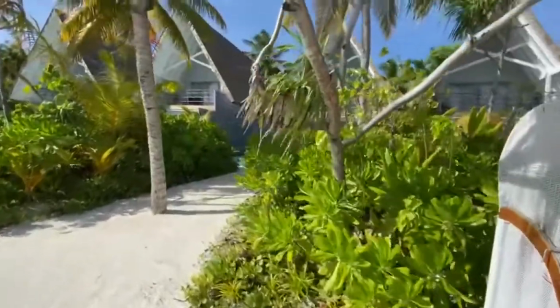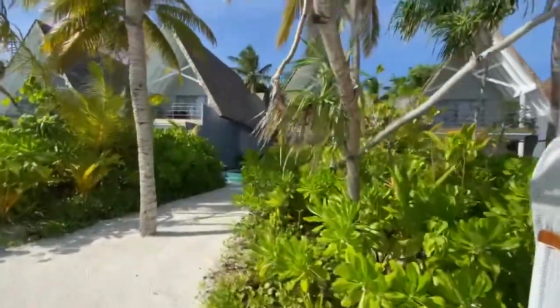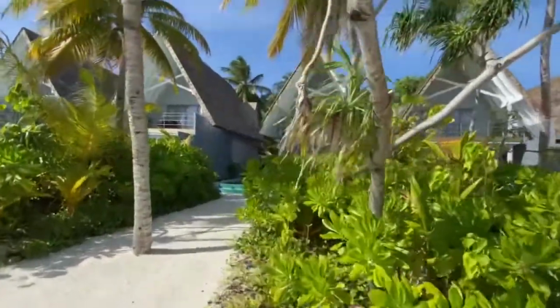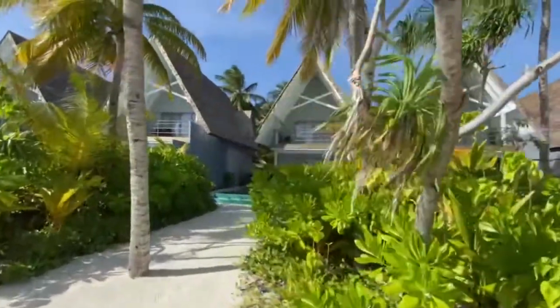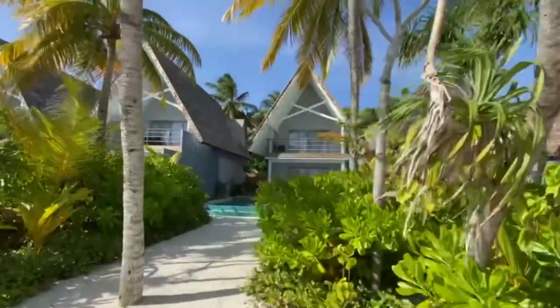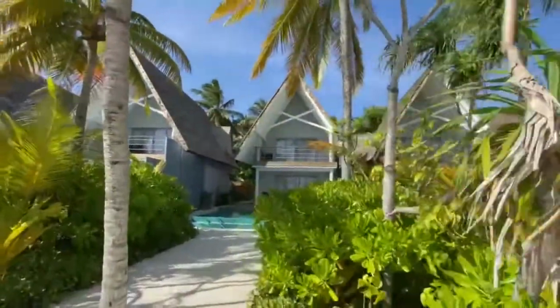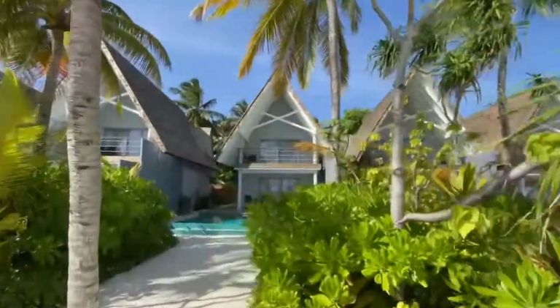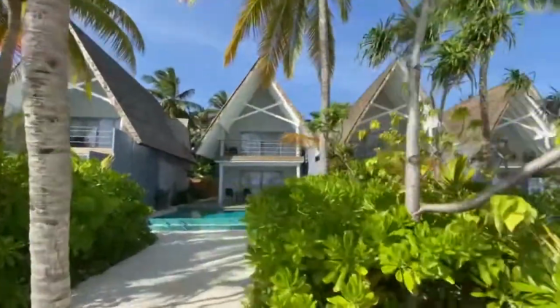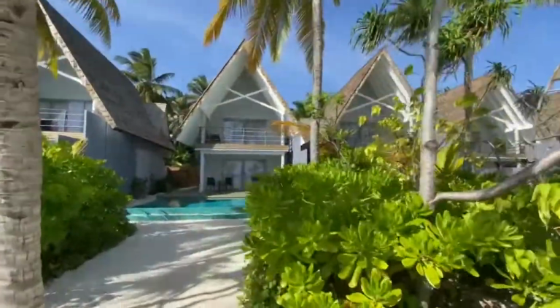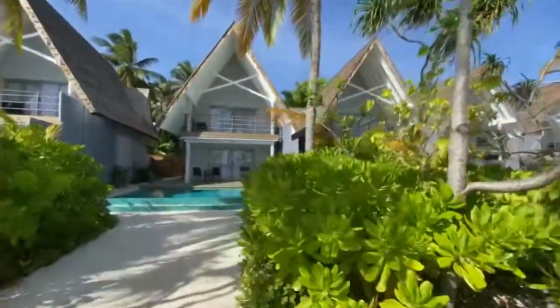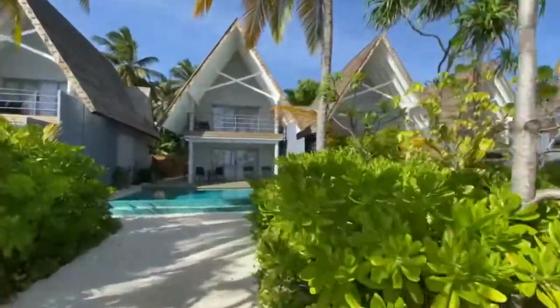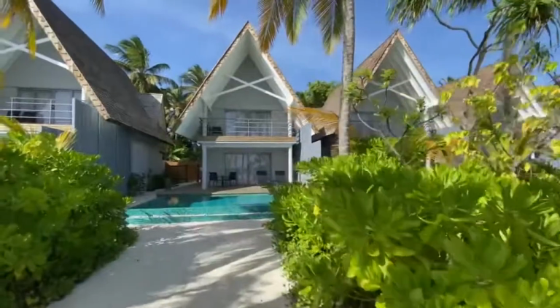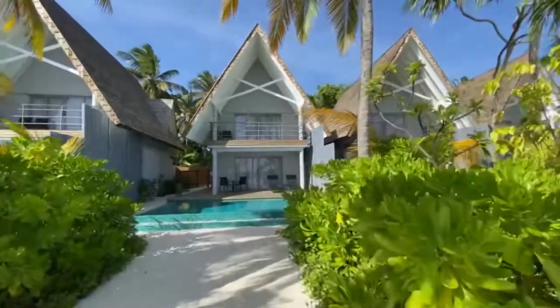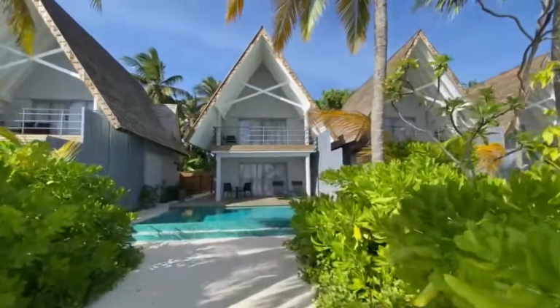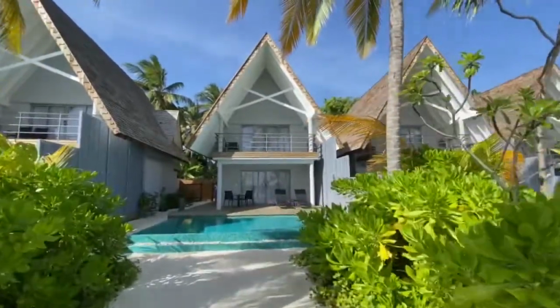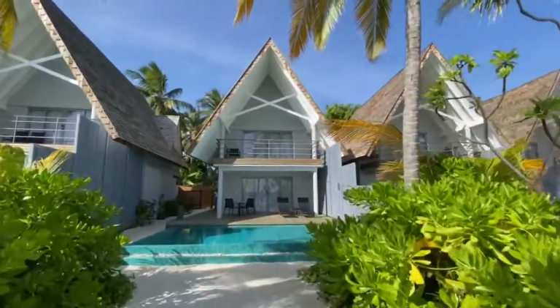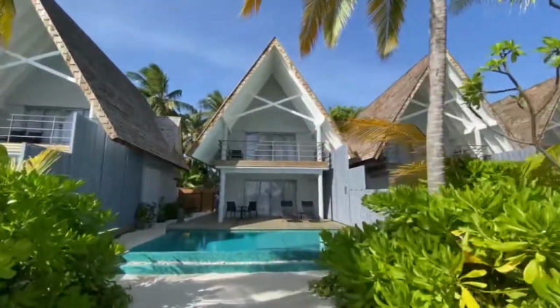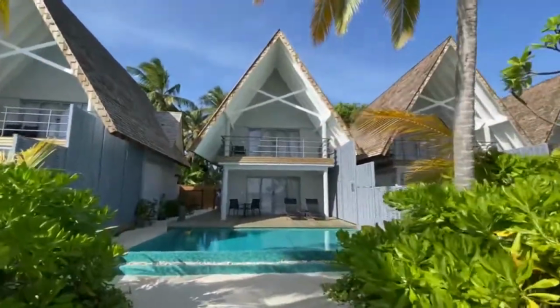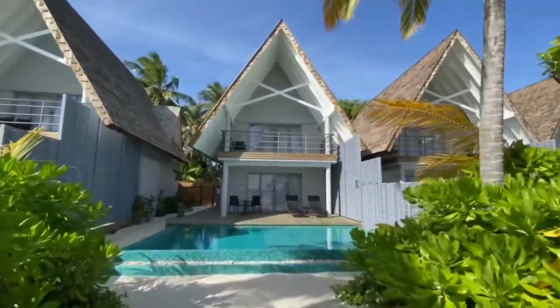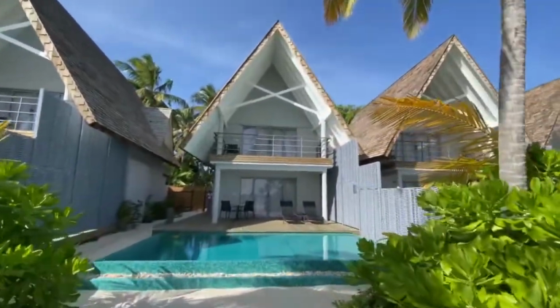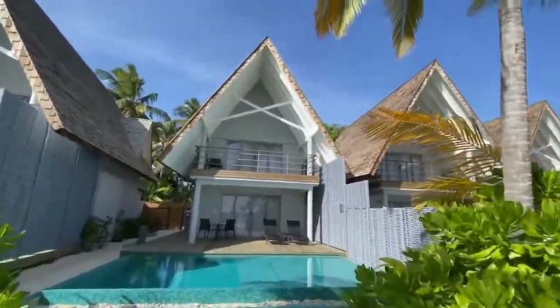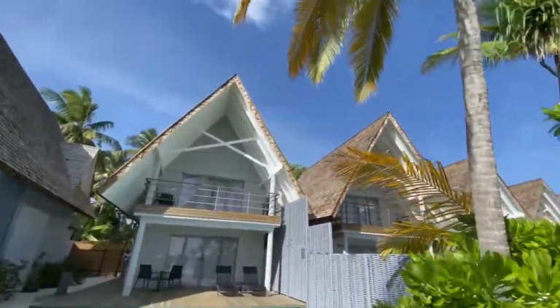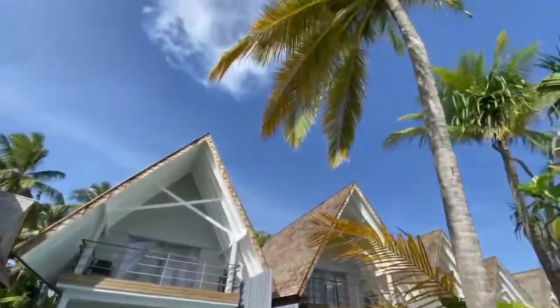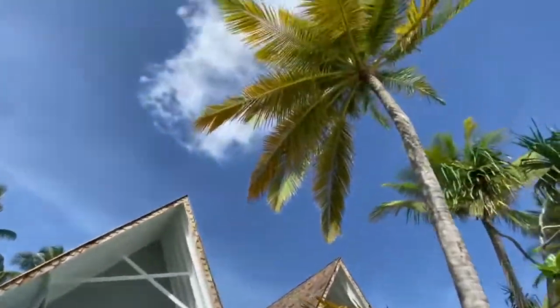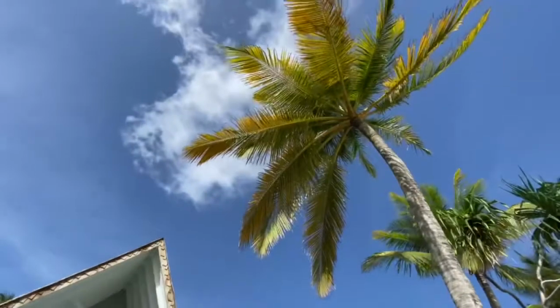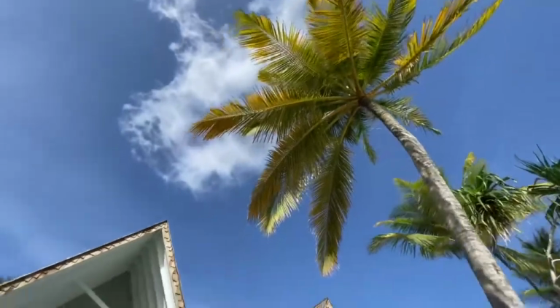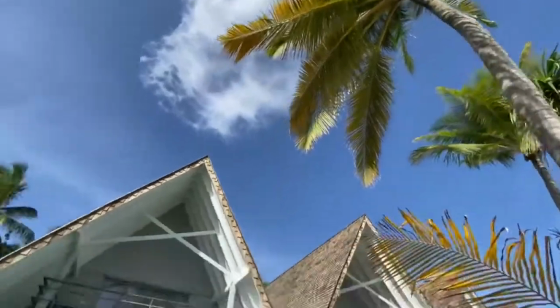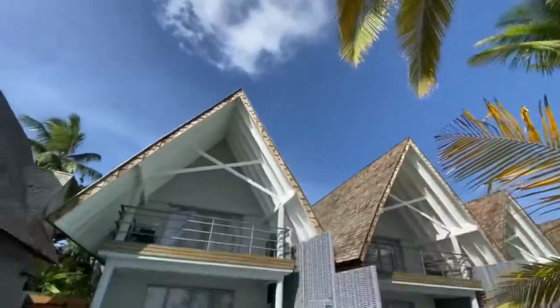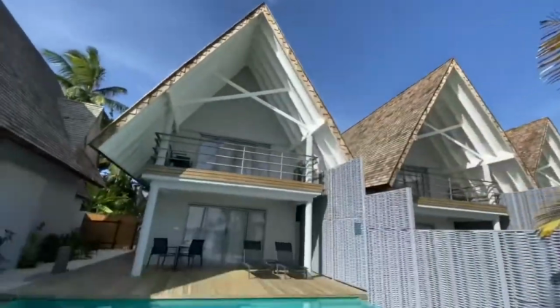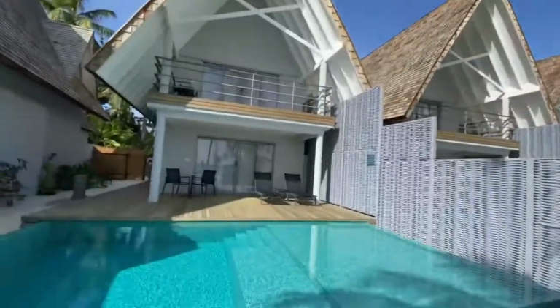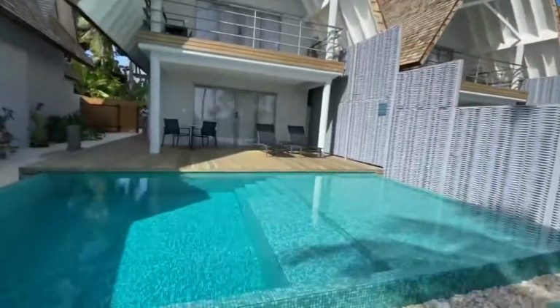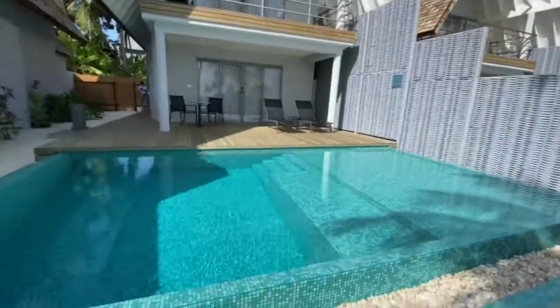Once we go to the duplex pool villas, these are basically the family villas we have. The size of these villas is 181 square feet, so it is quite a big room.